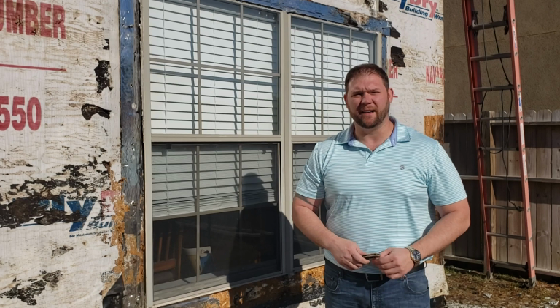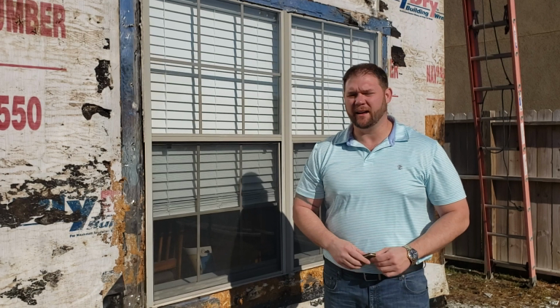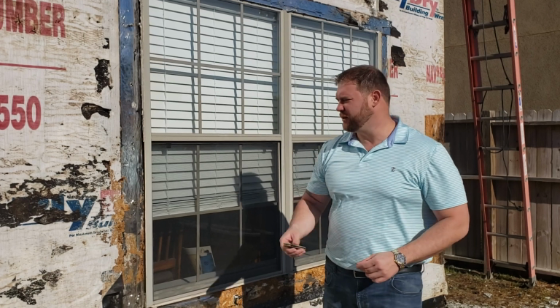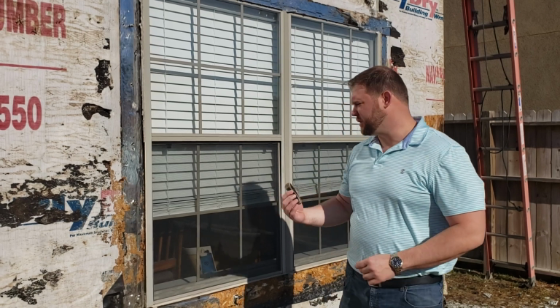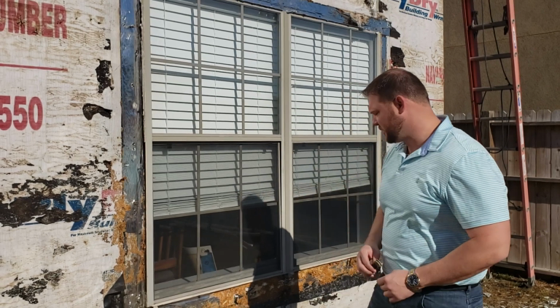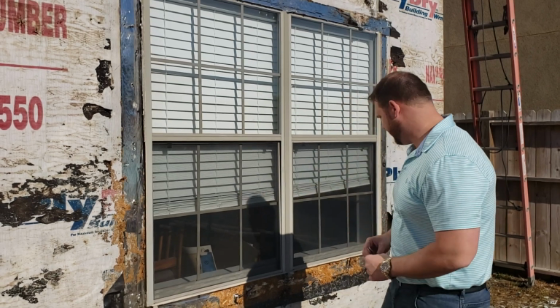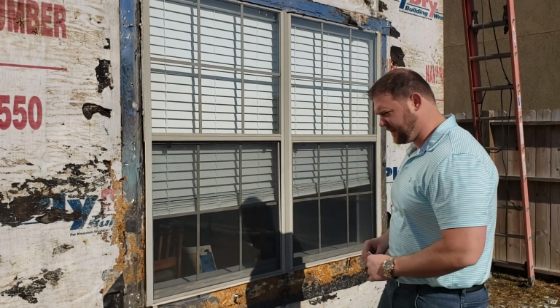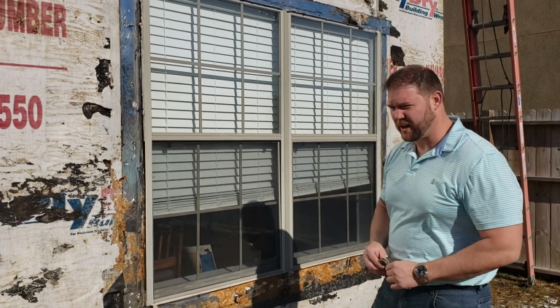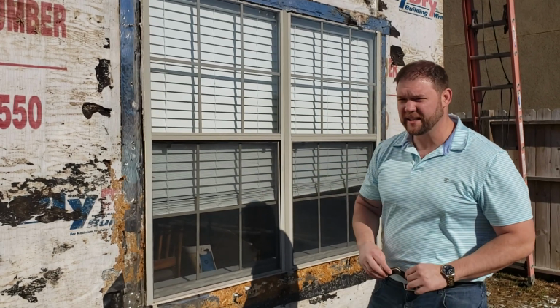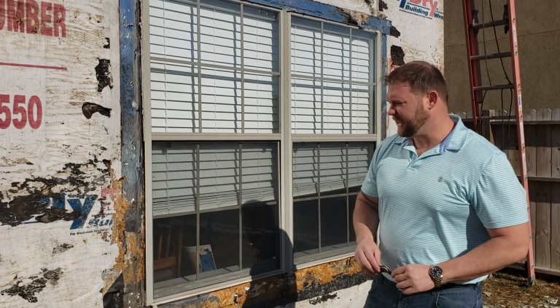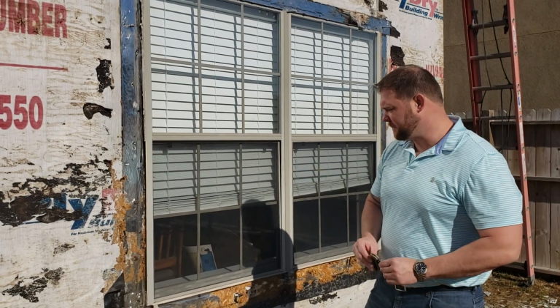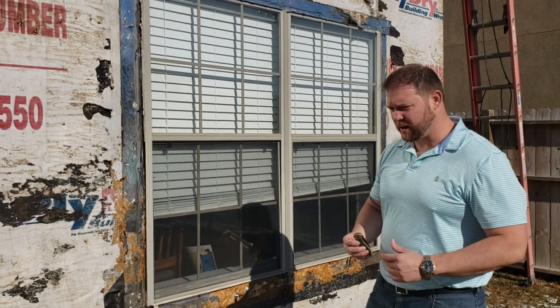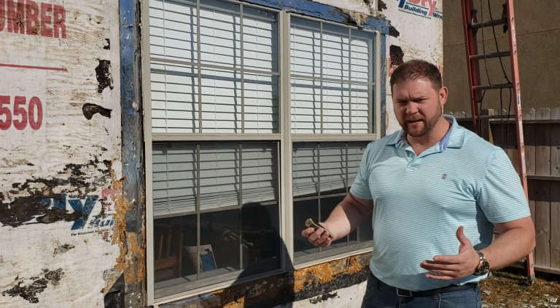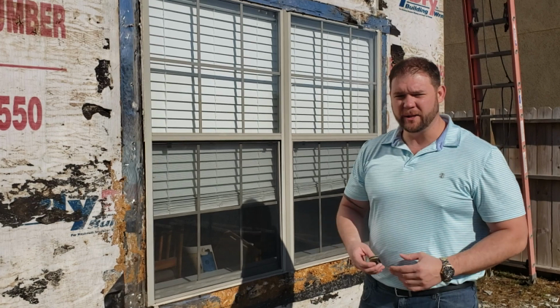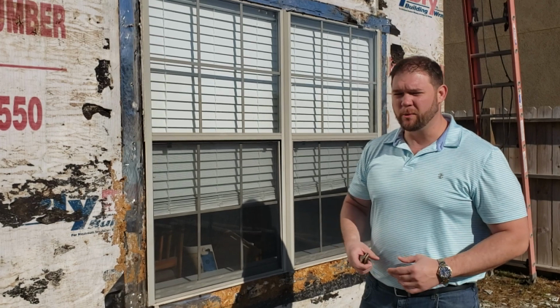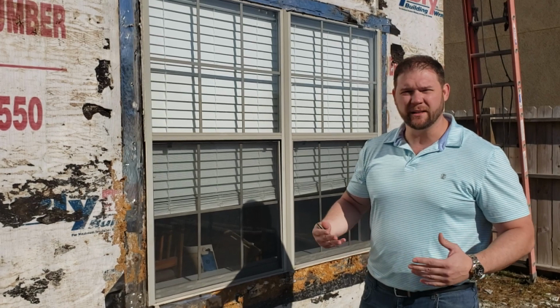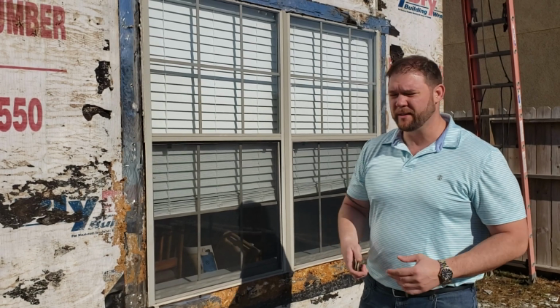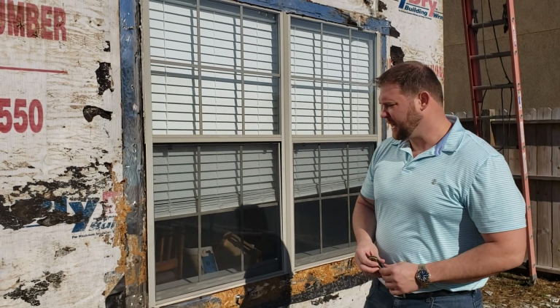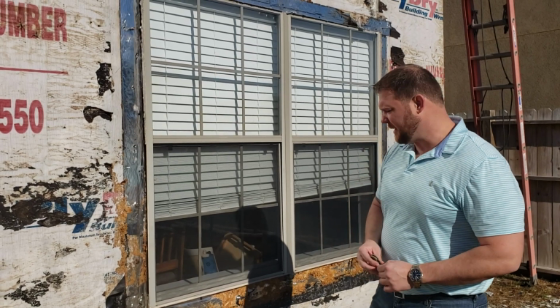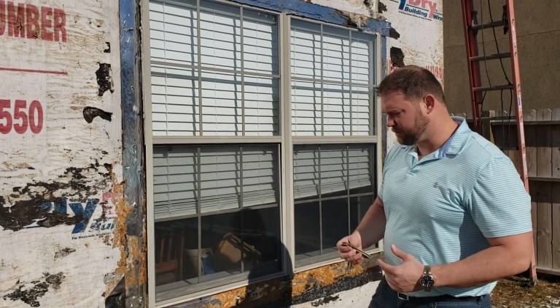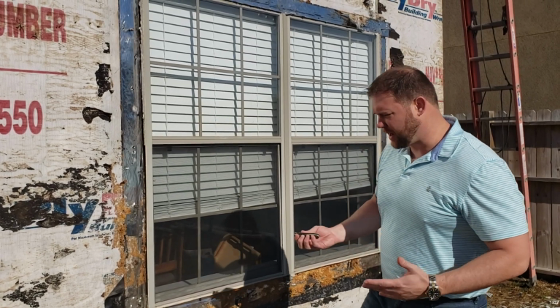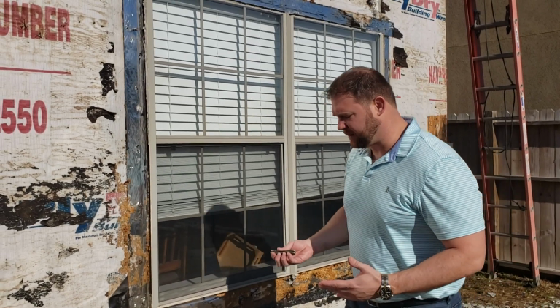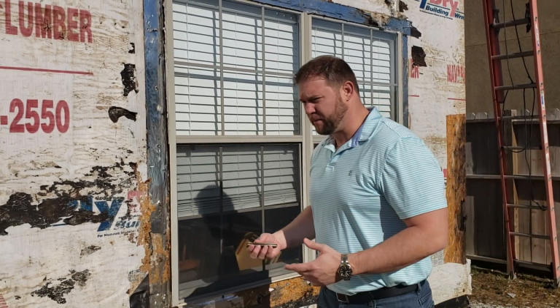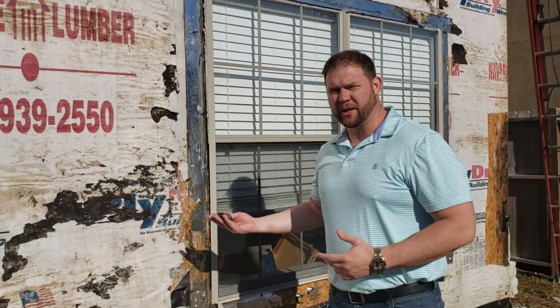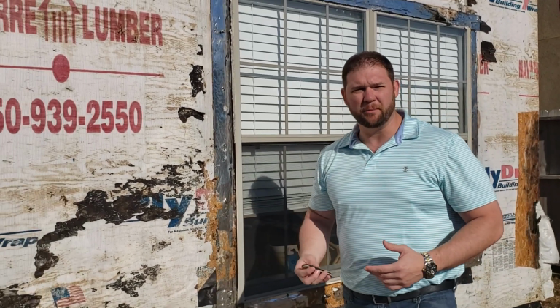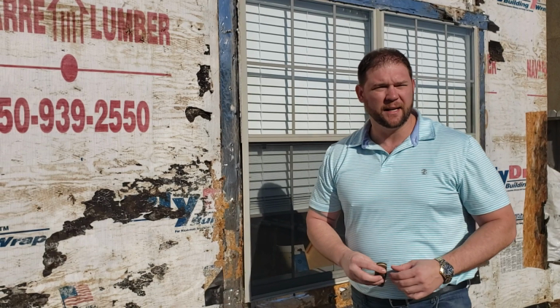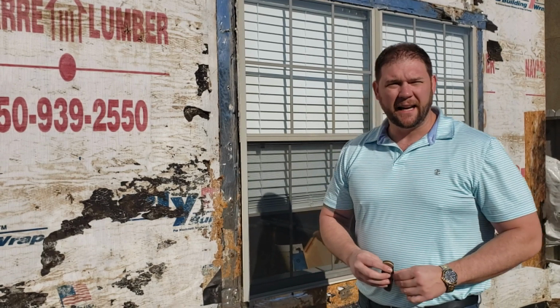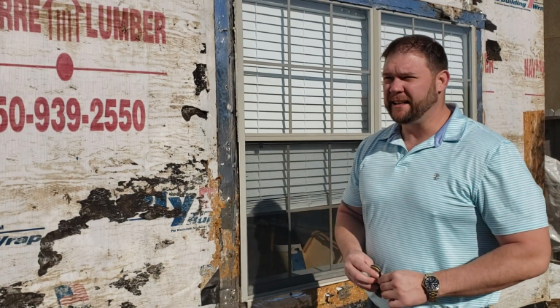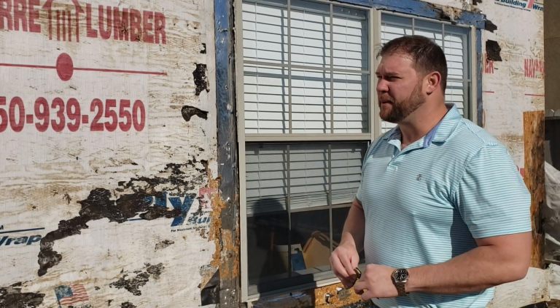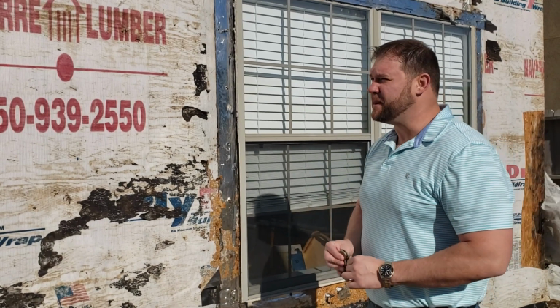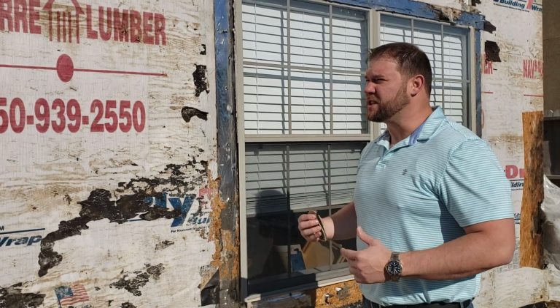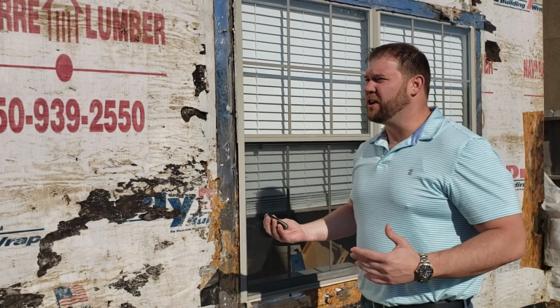We had a beautiful construction defect project, and I'm just going to walk you around a little bit and show you what we're dealing with. We have a product here that was built by a production home builder, and we had some issues with the stucco.